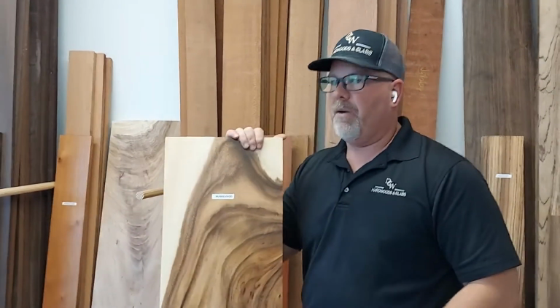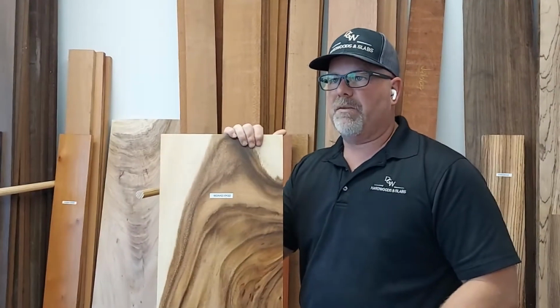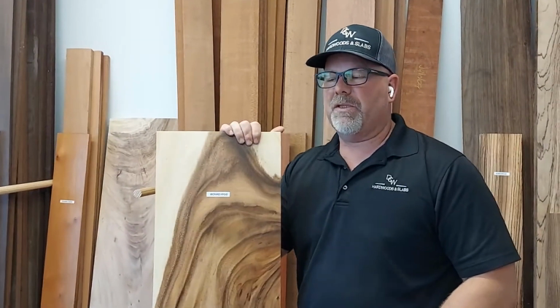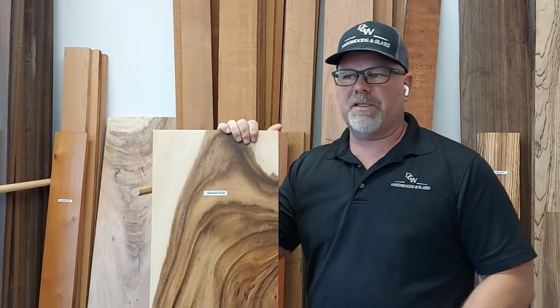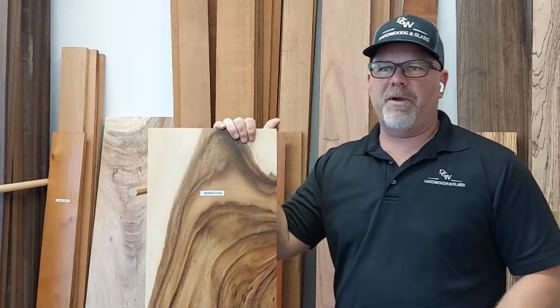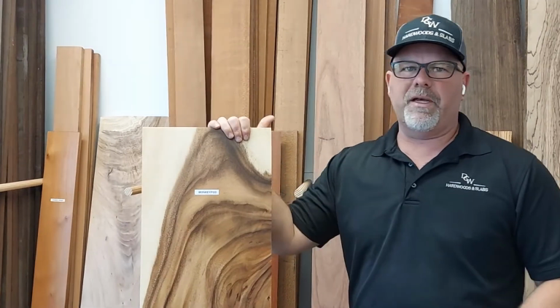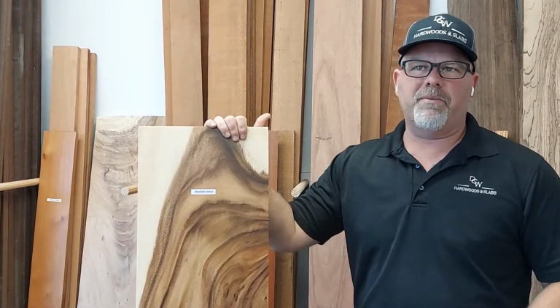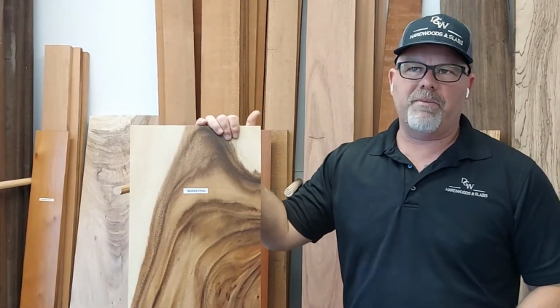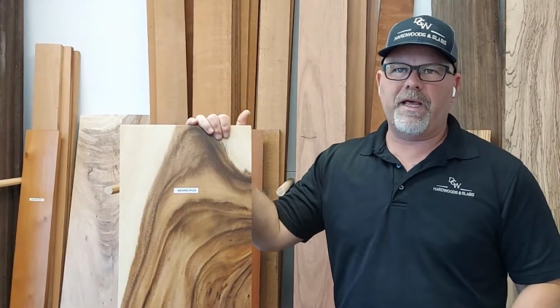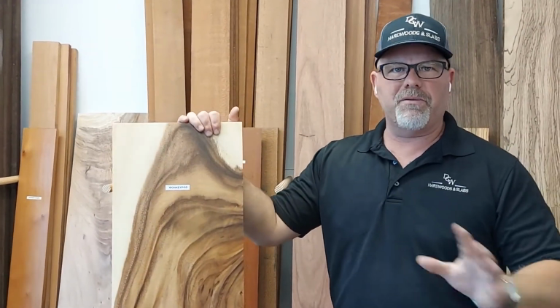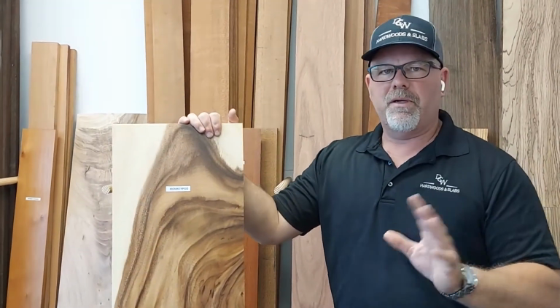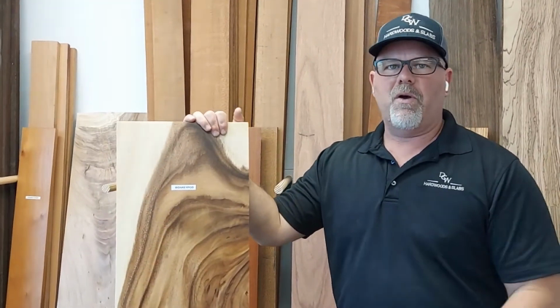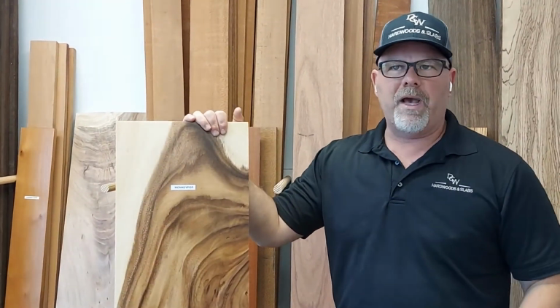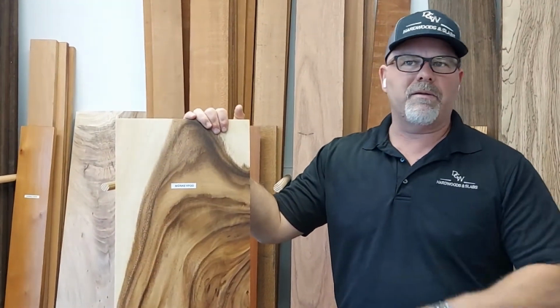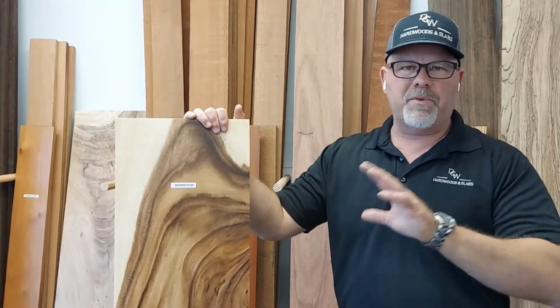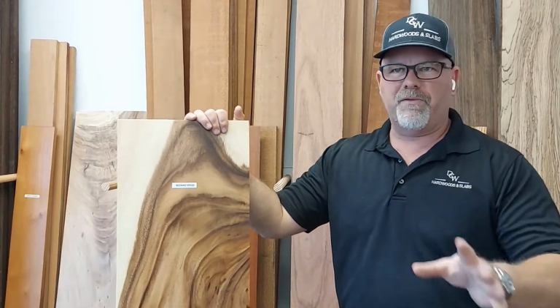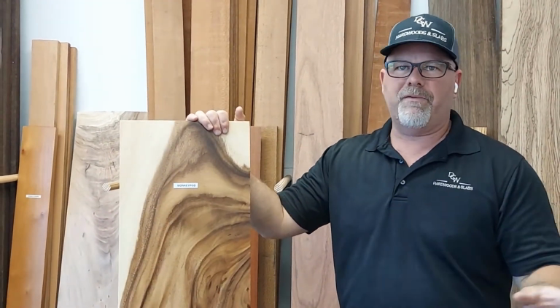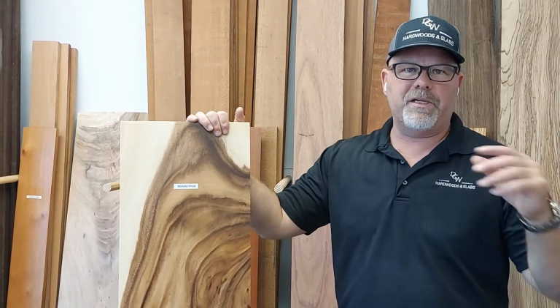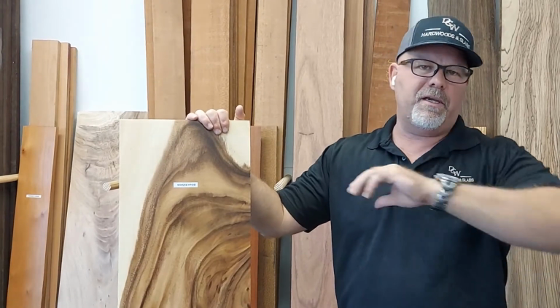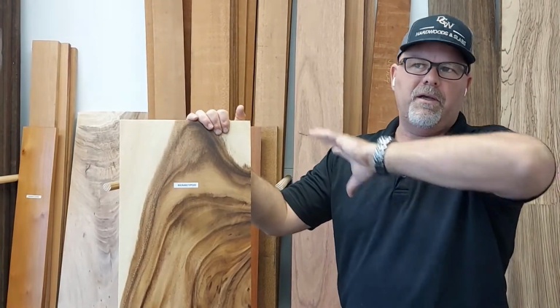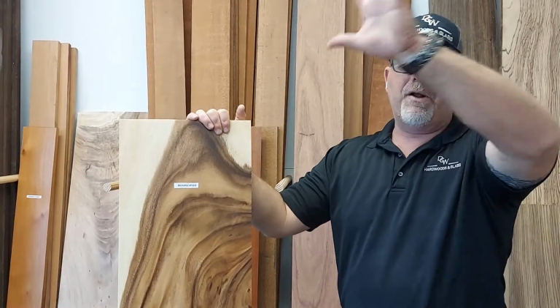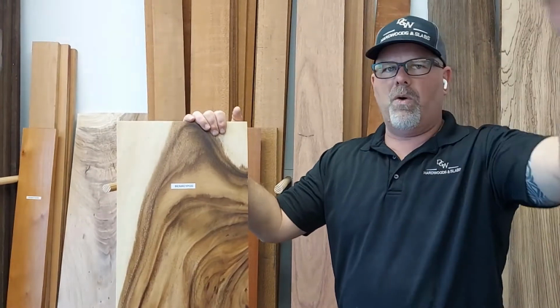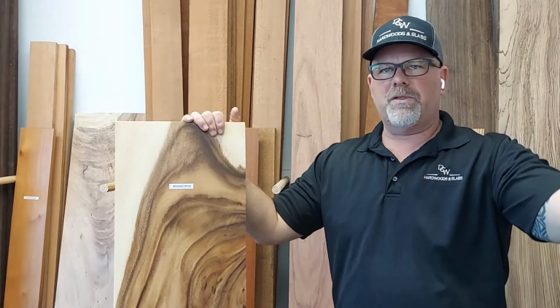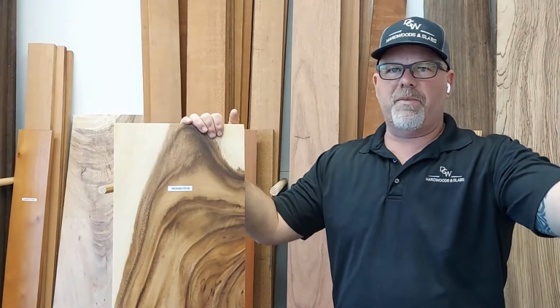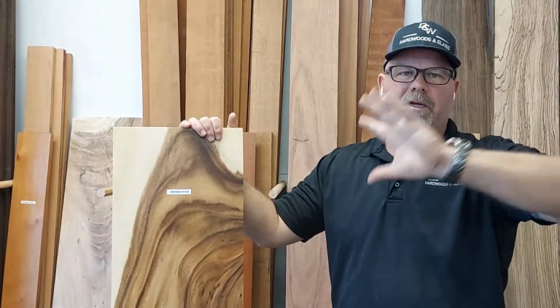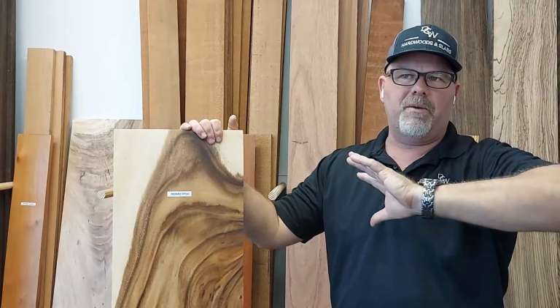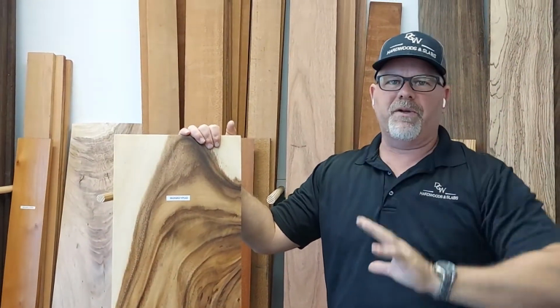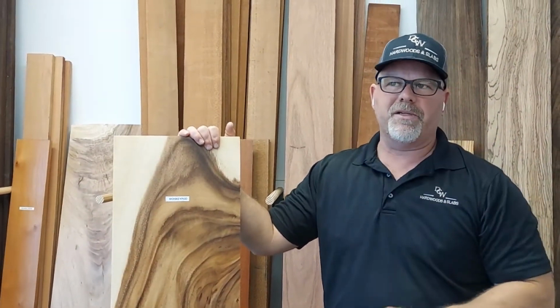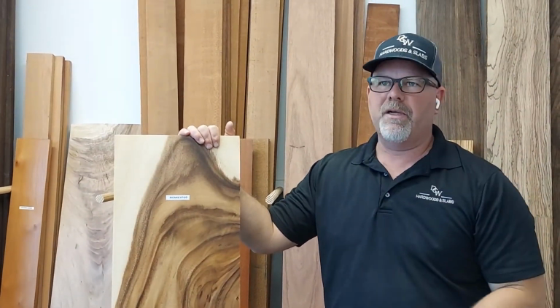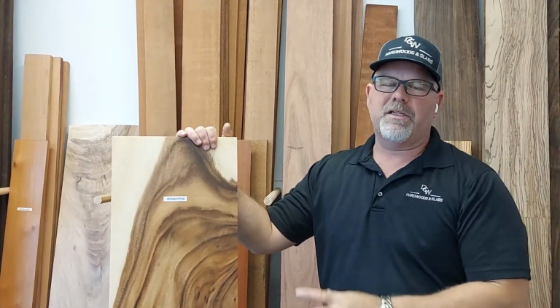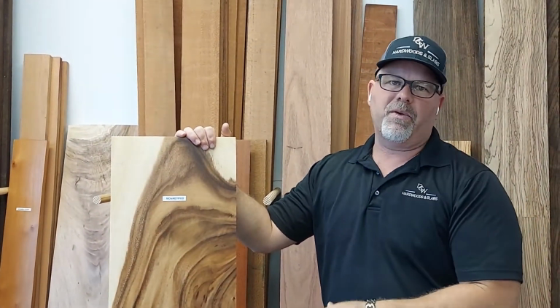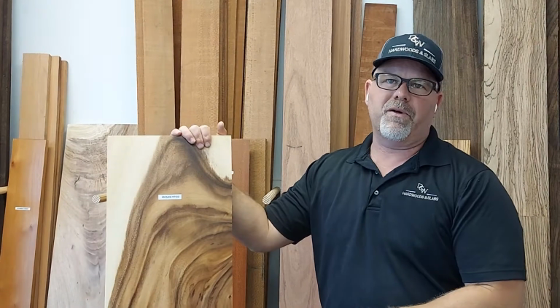It's mostly a South American, Pan-Asian, Hawaiian, South Pacific, Fiji — that whole South America Pacific region is typically where this grows.